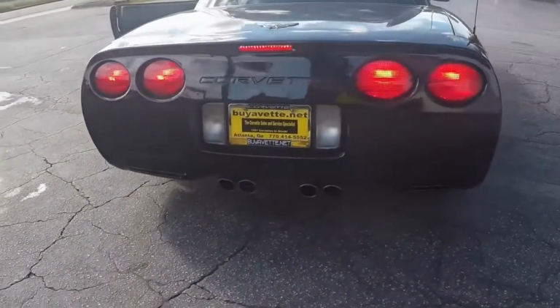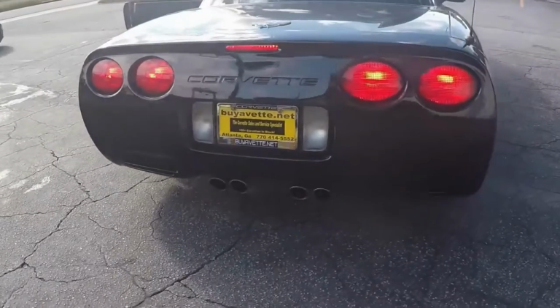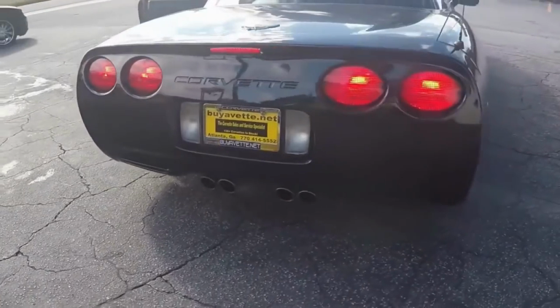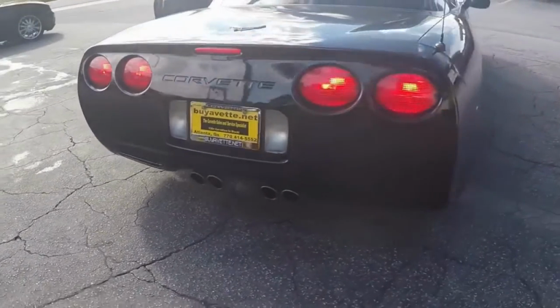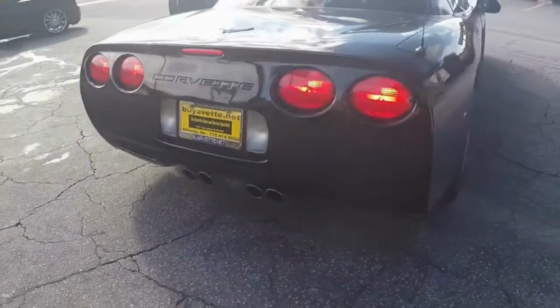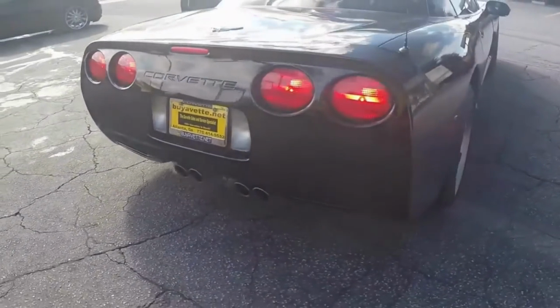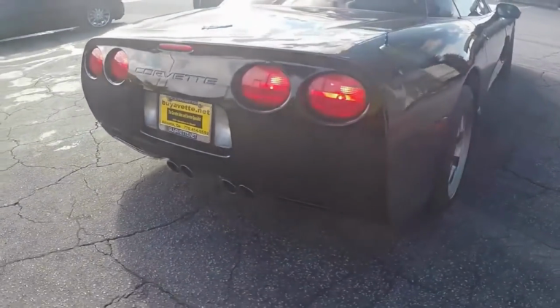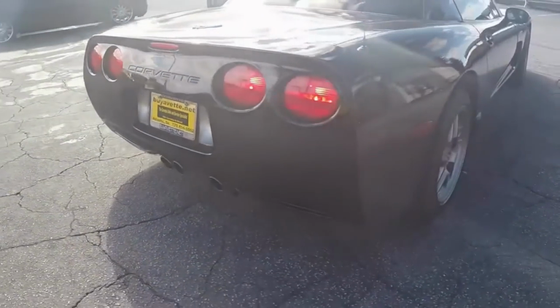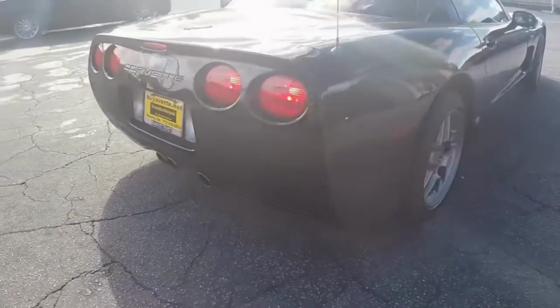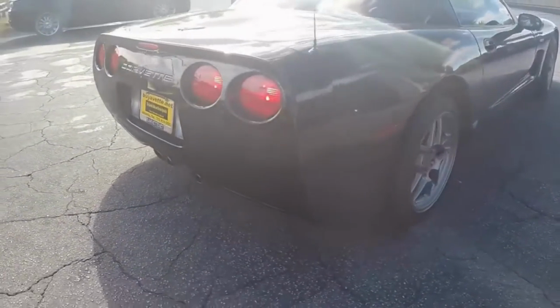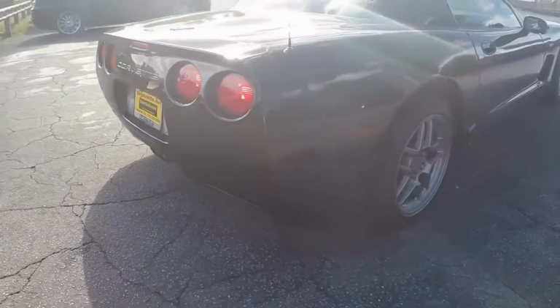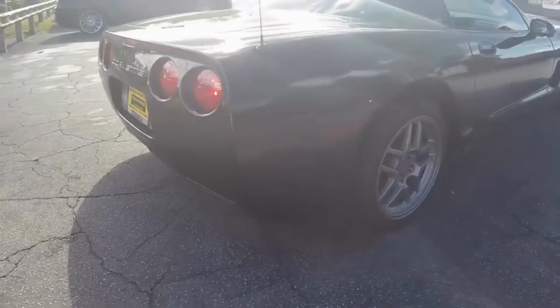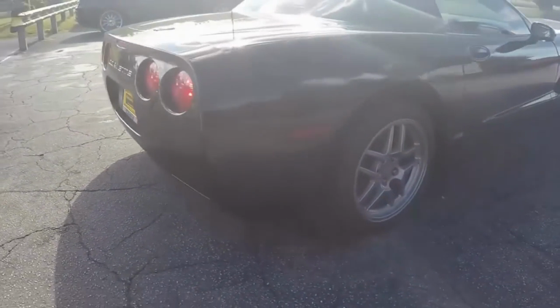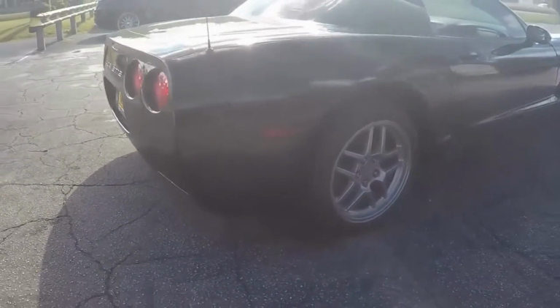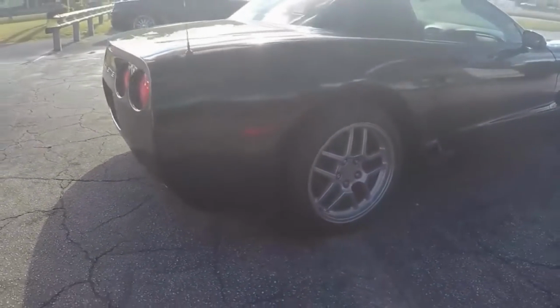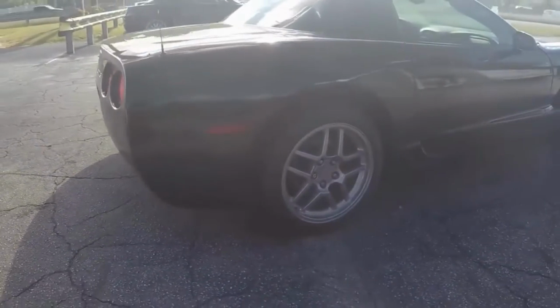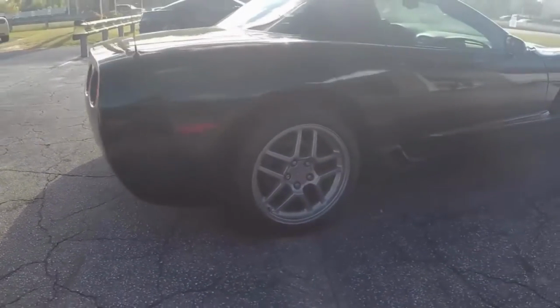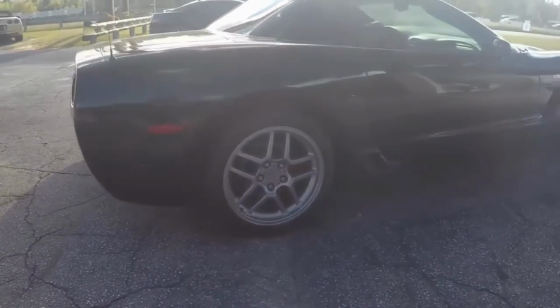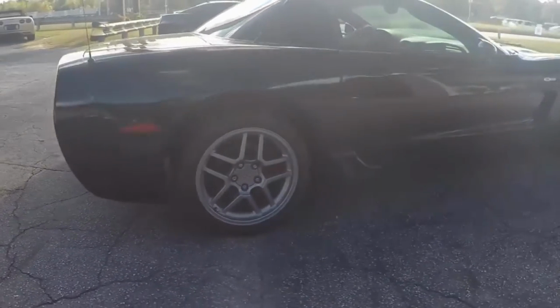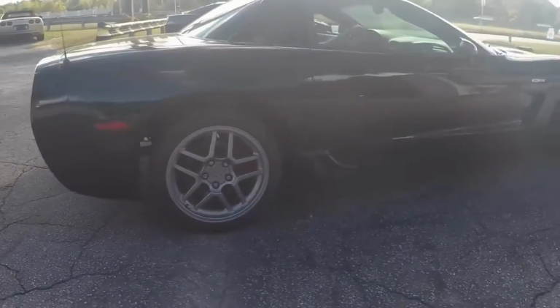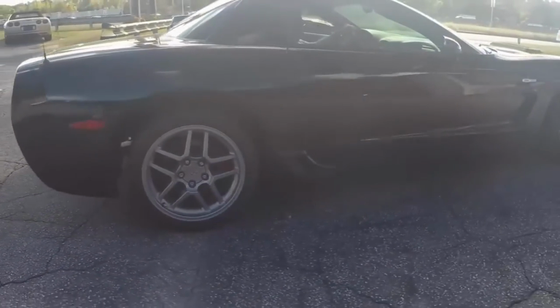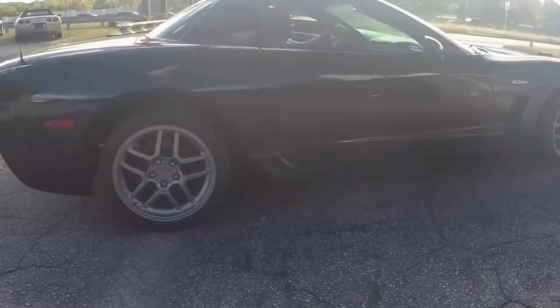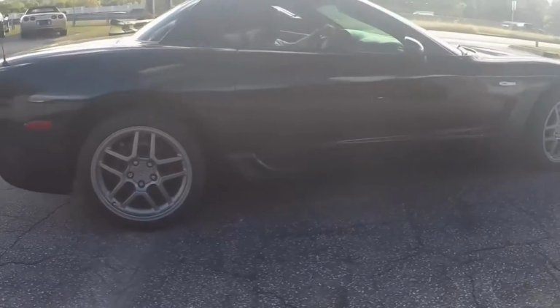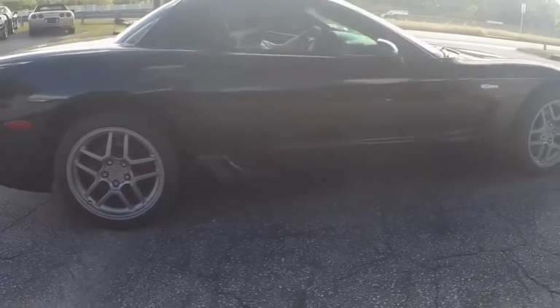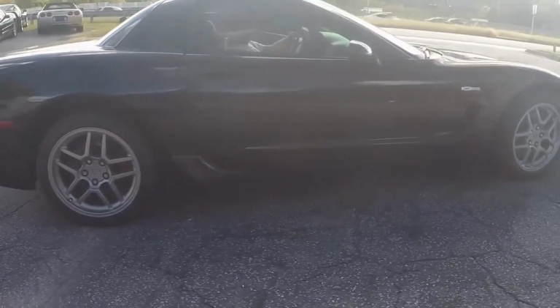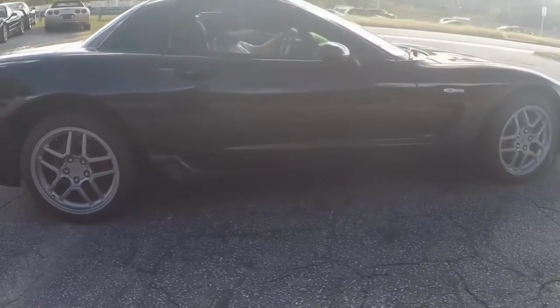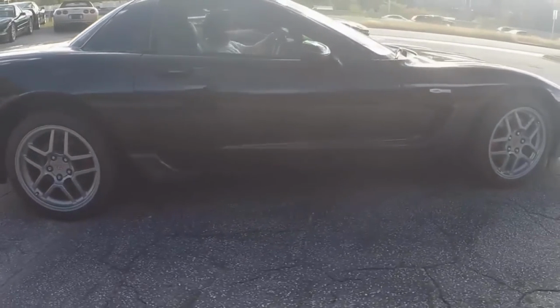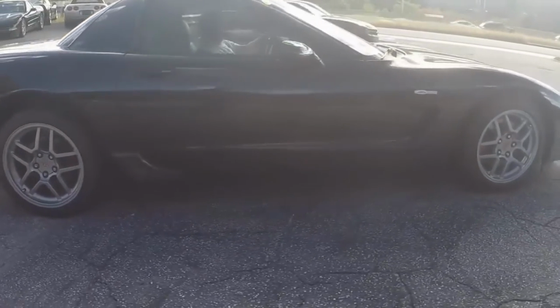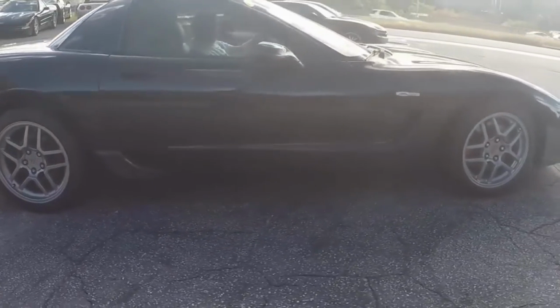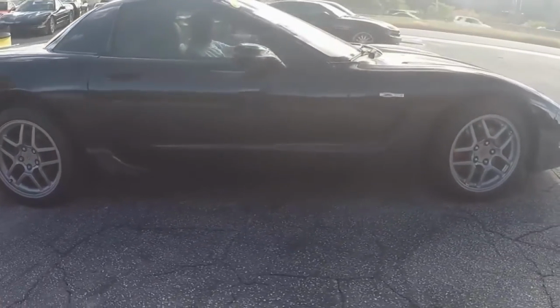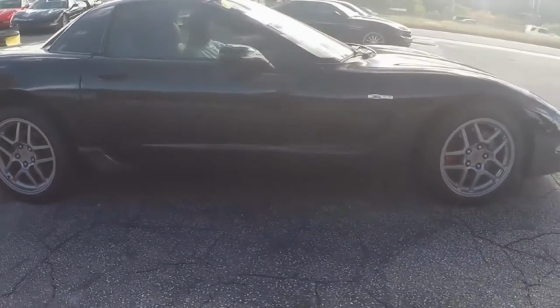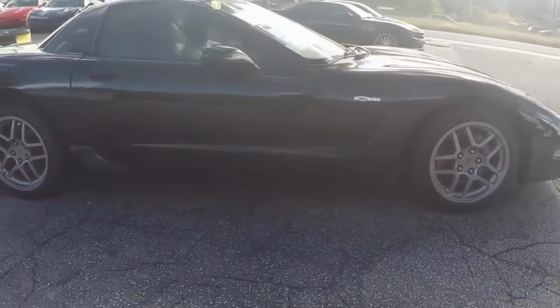Sounds great. A little quick walk around here — we'll show you the deep shiny paint with the stock wheels for the Z06.